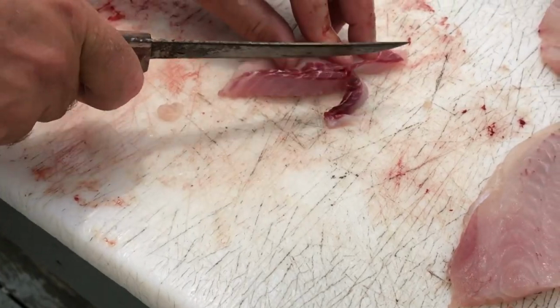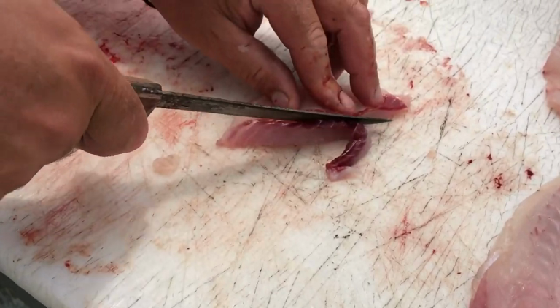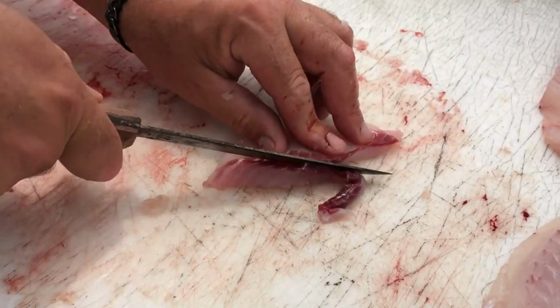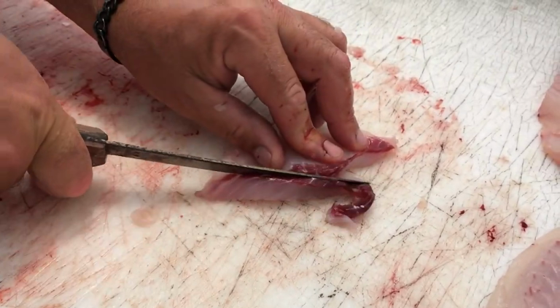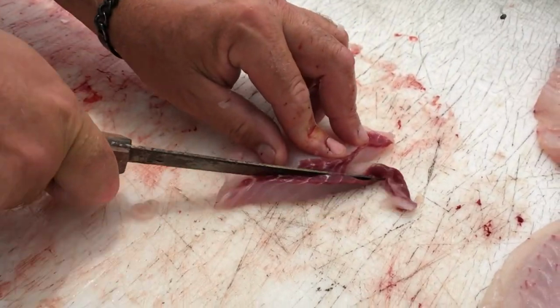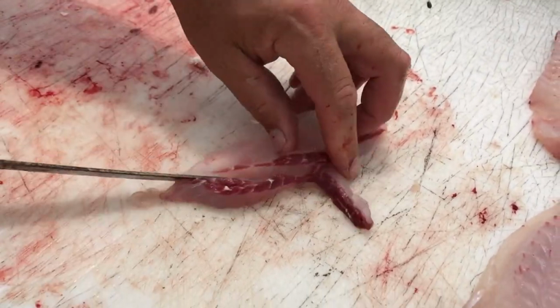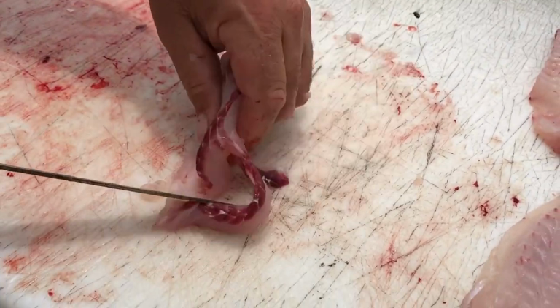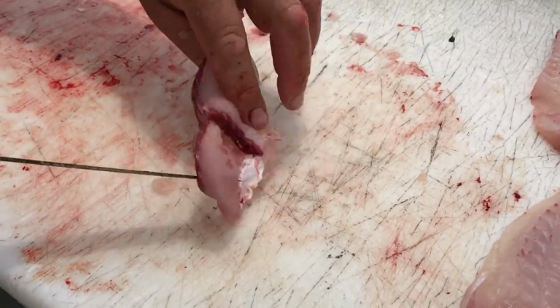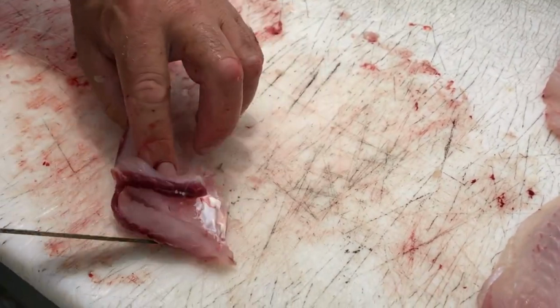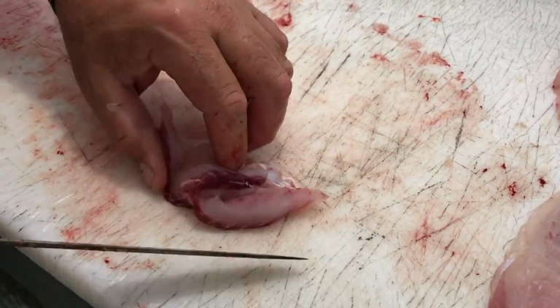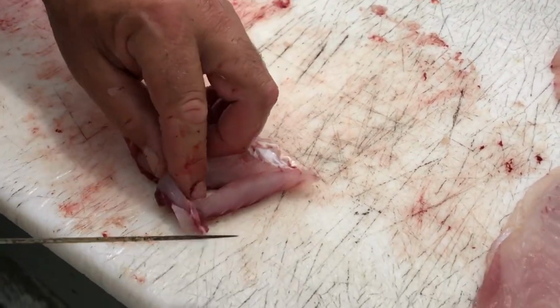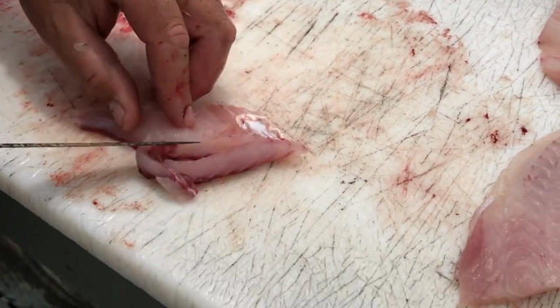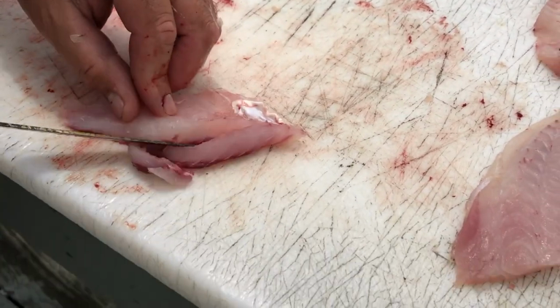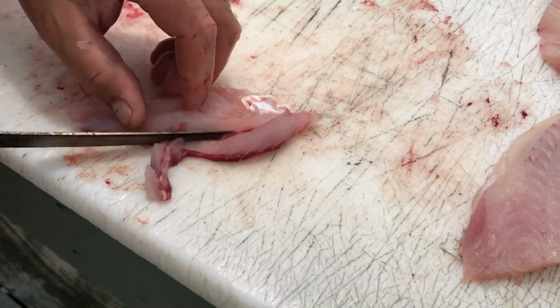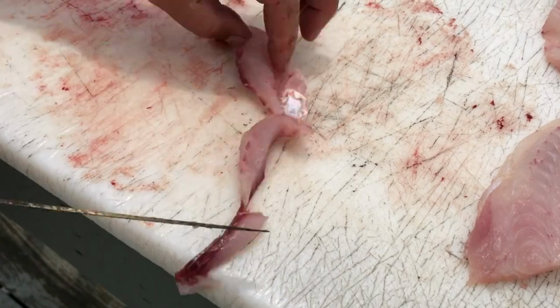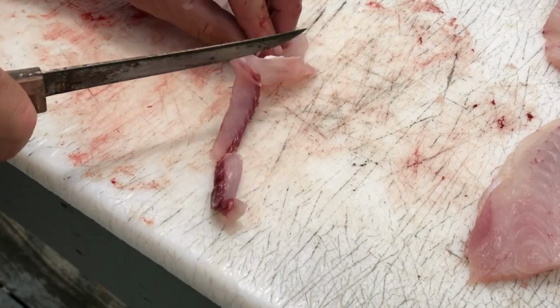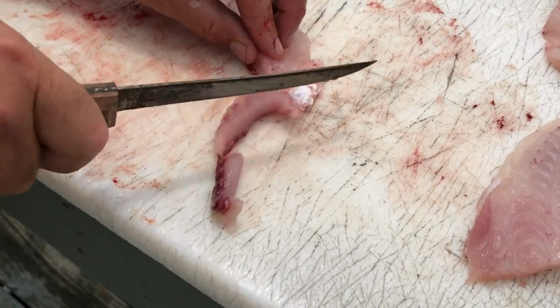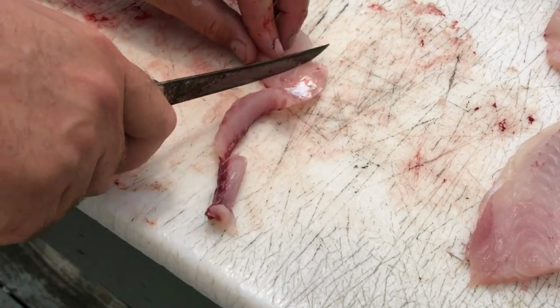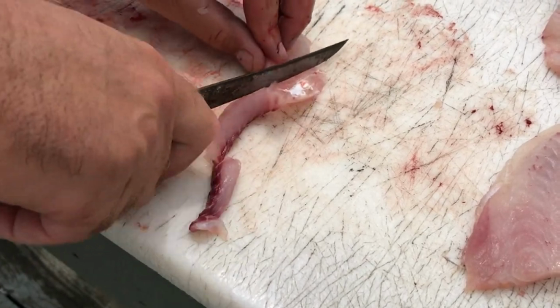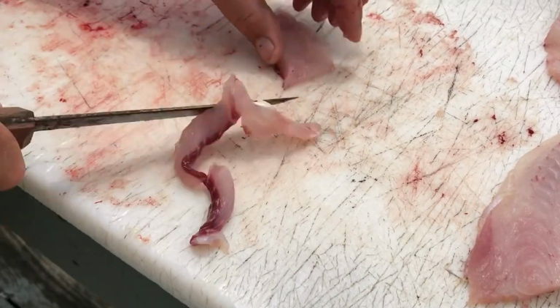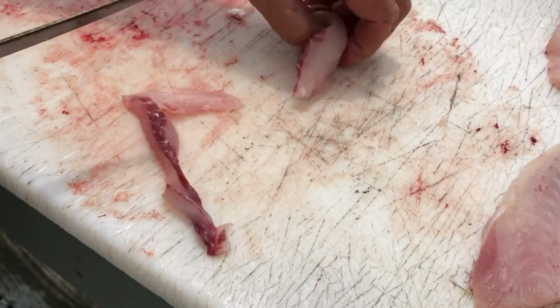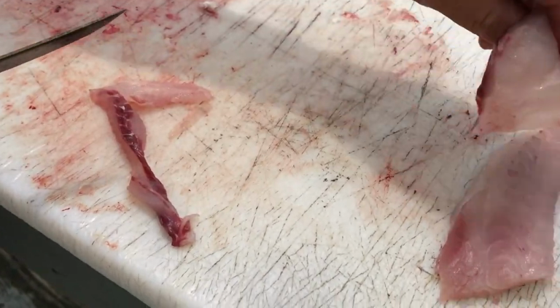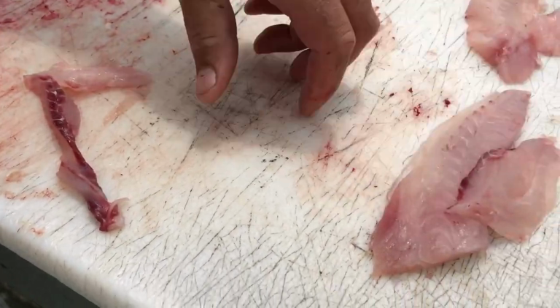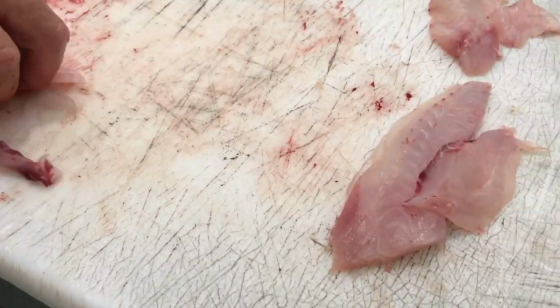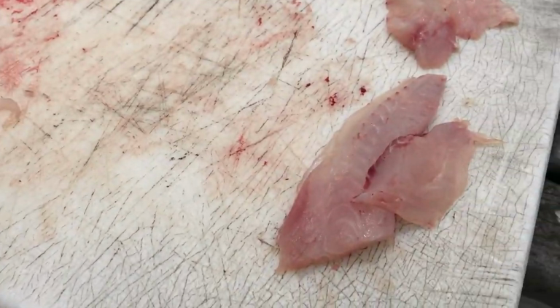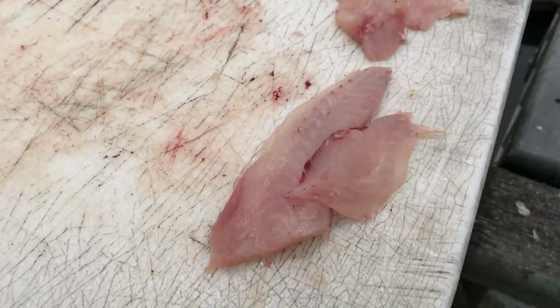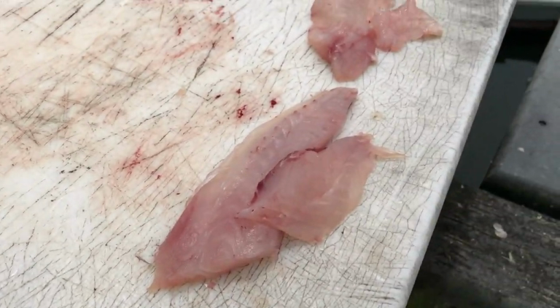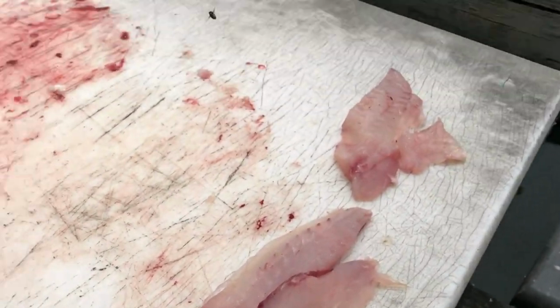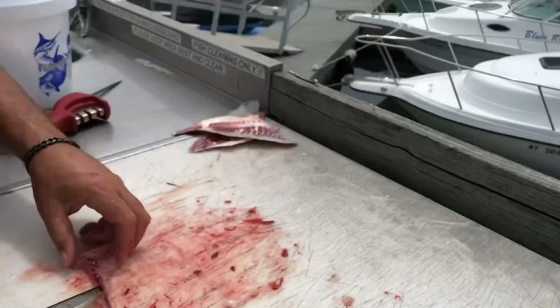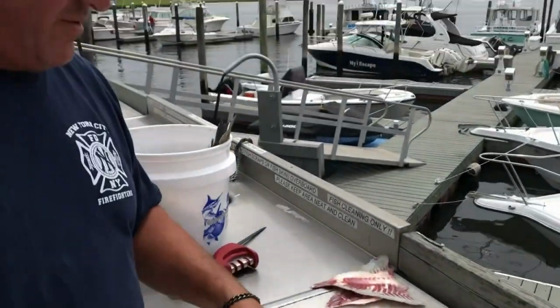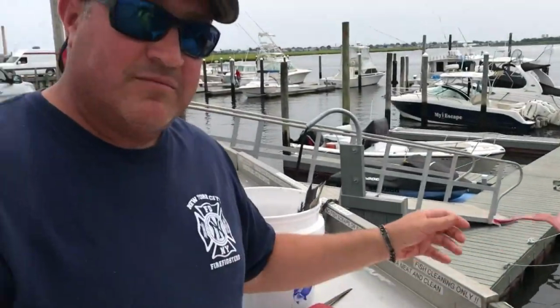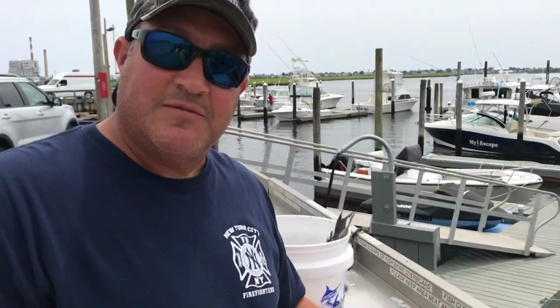And that's basically how you clean the porgy for the tacos. Now if you have the rib like this one has, just follow the bone and slice it. You're done — and that's how you do a porgy, that's it.